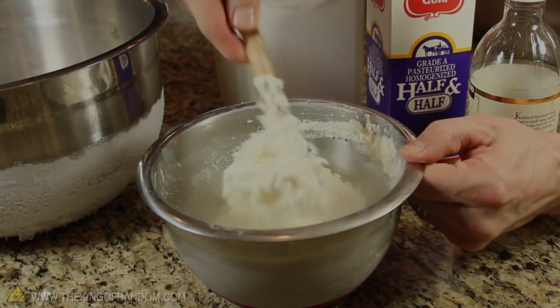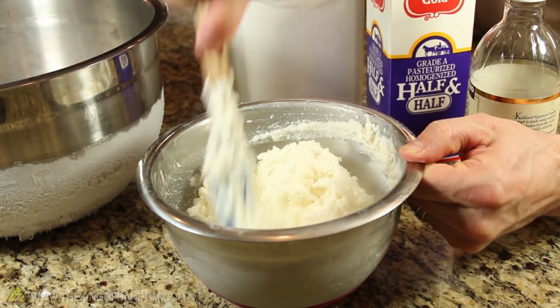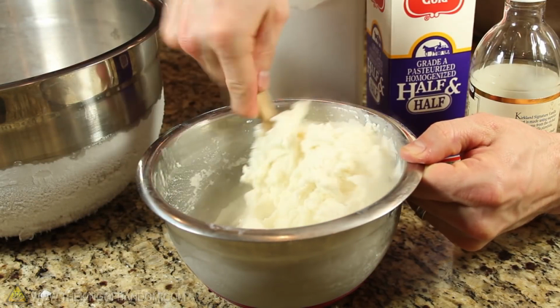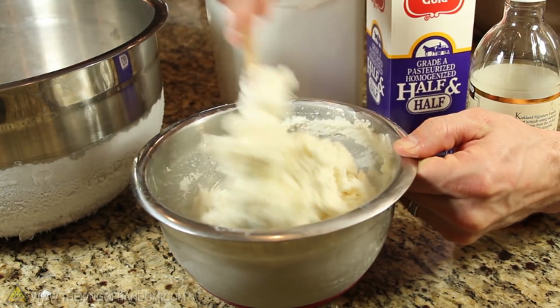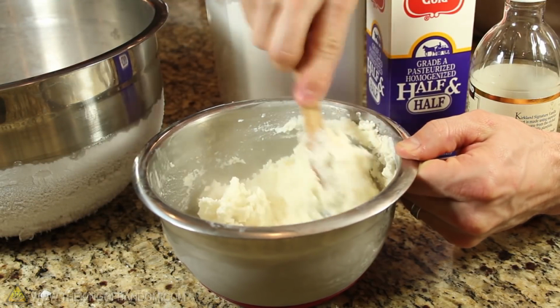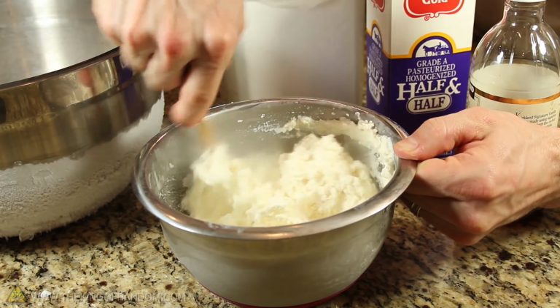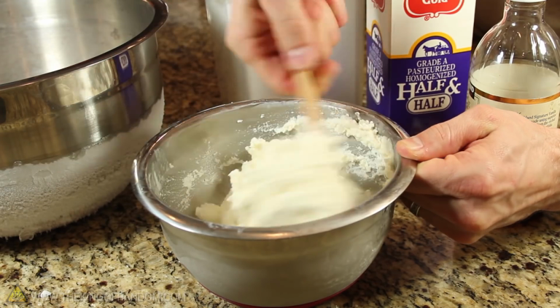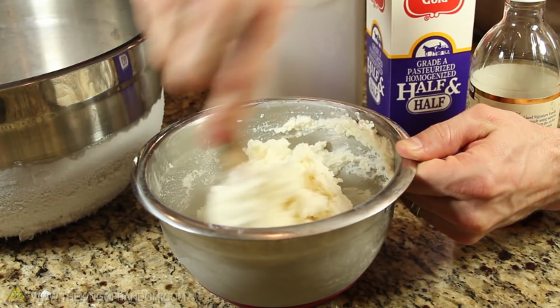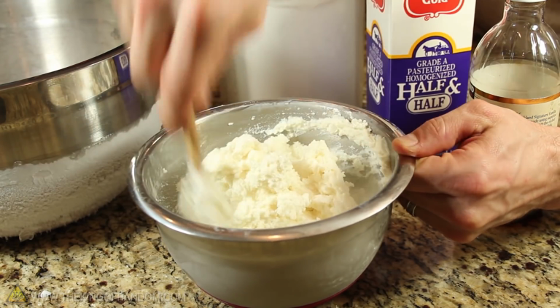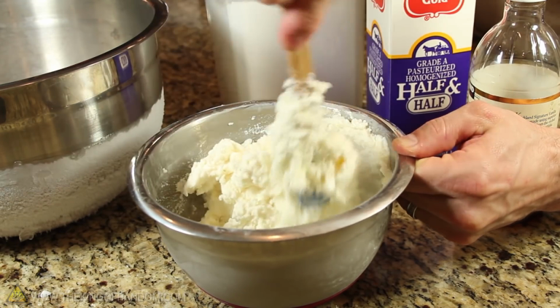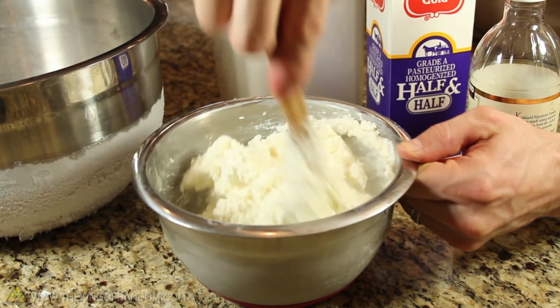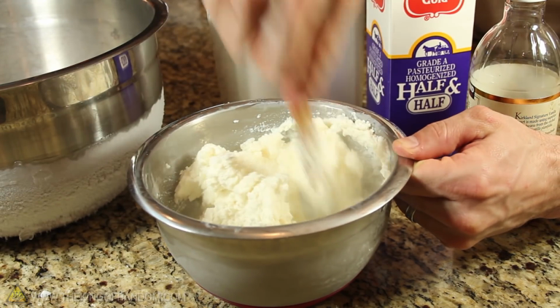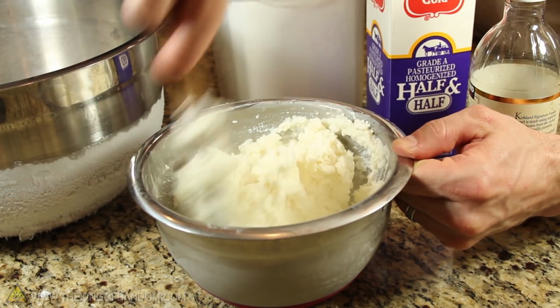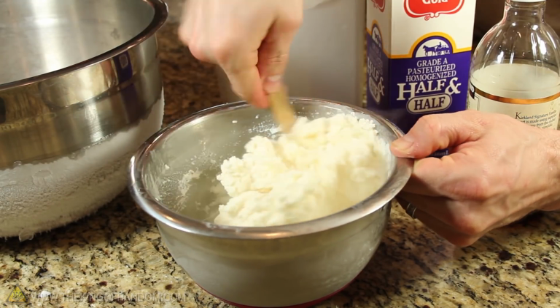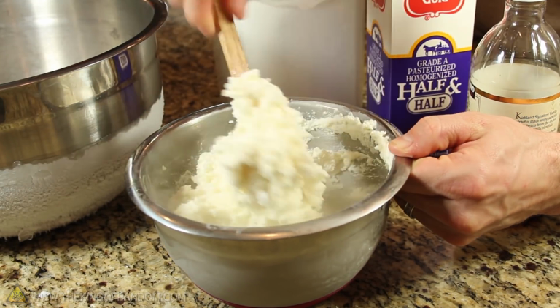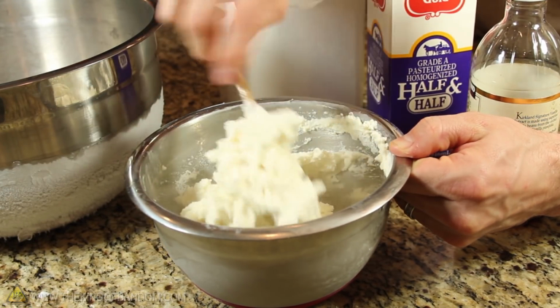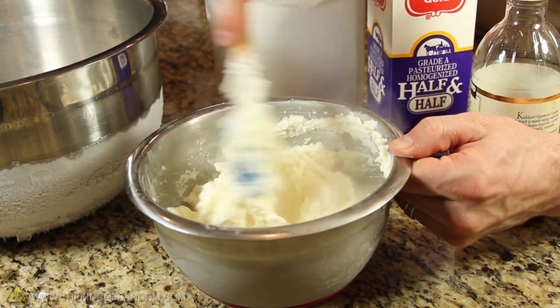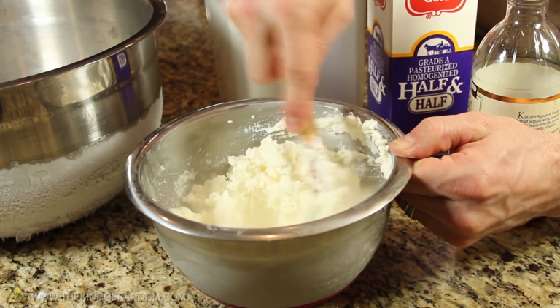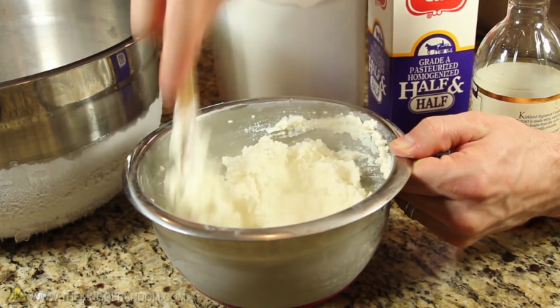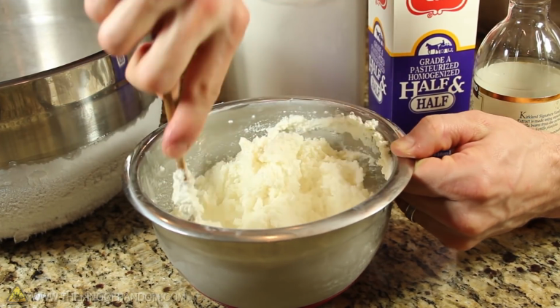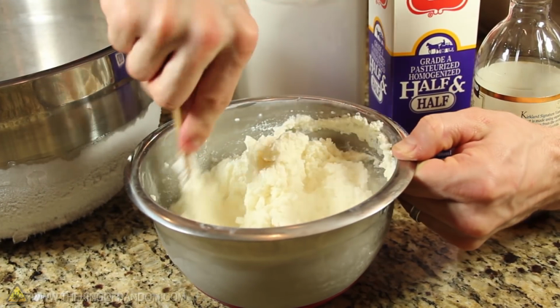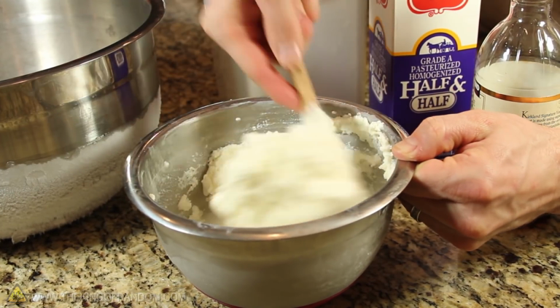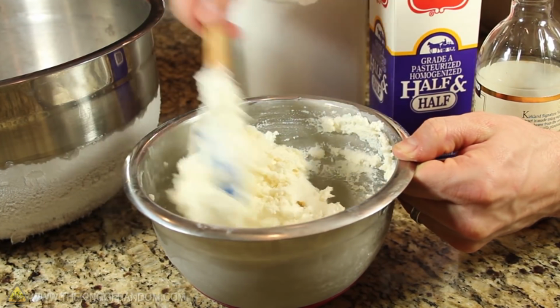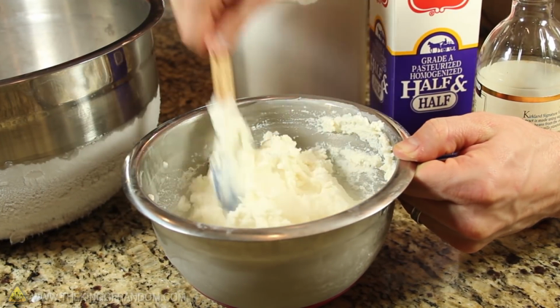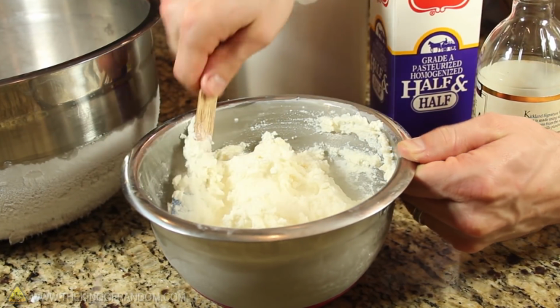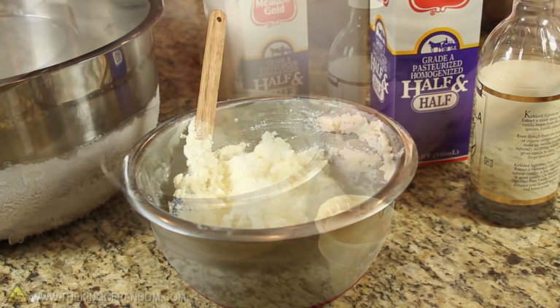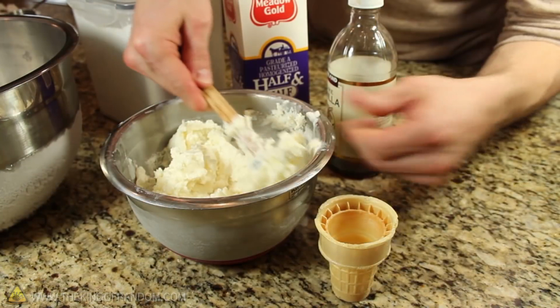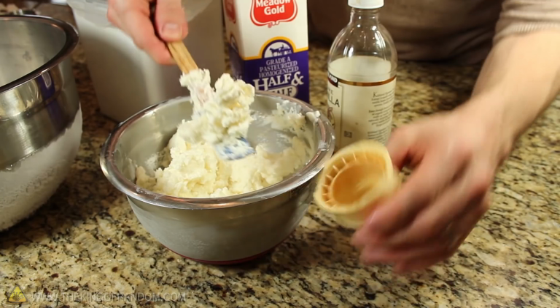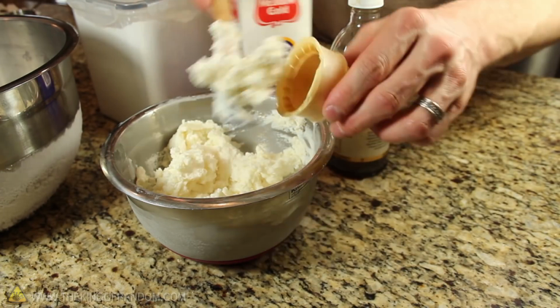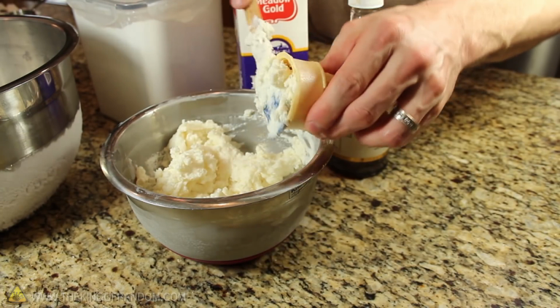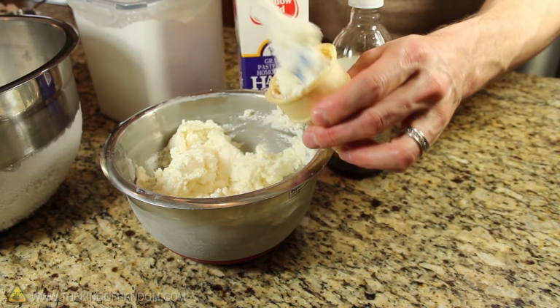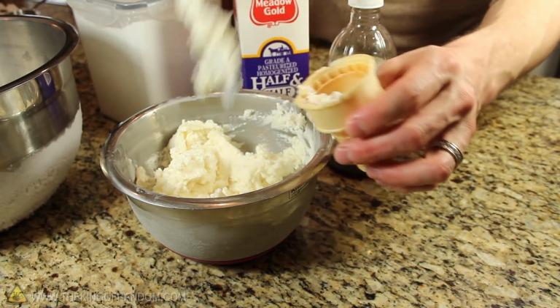When your cream is cold enough that it has the consistency of soft serve ice cream, you're just about done. Just inspect it one more time for hidden clumps of dry ice, and keep stirring until the vapor stops completely. At that point, you can go ahead and dish out your tingly treat.